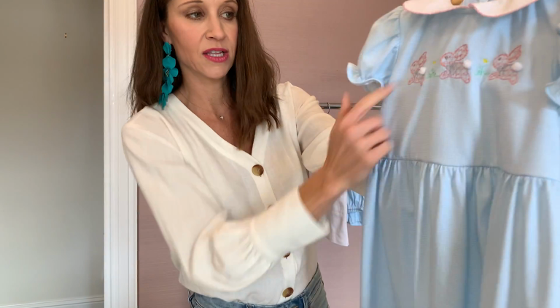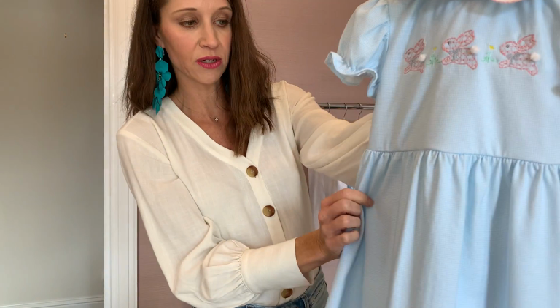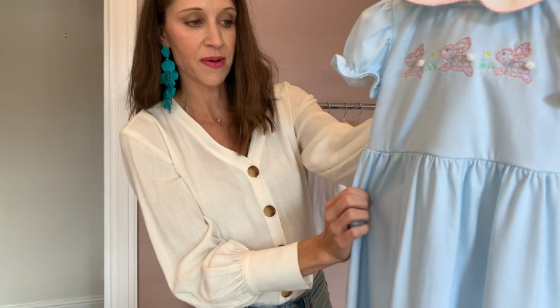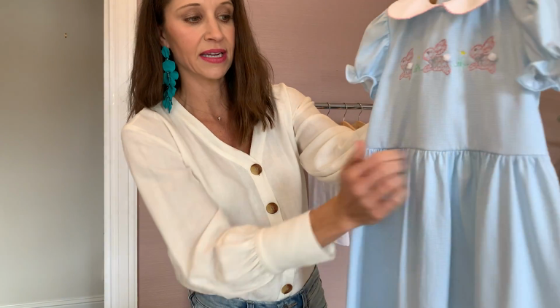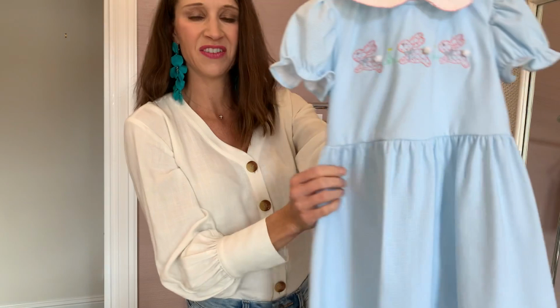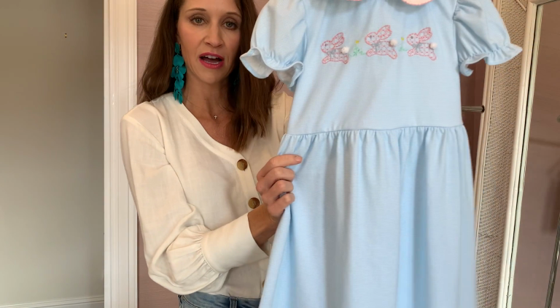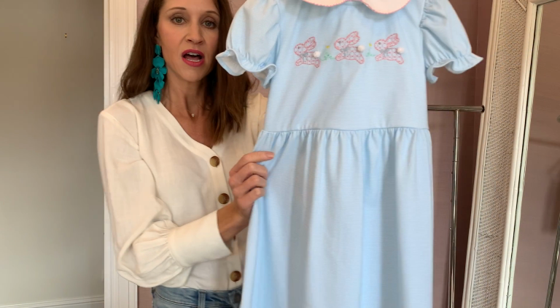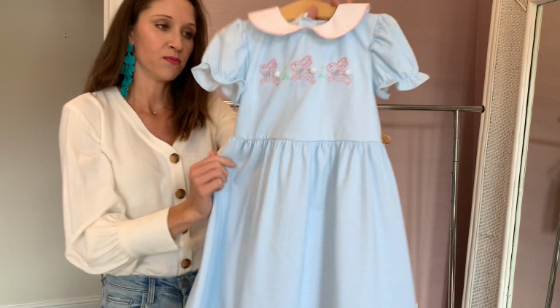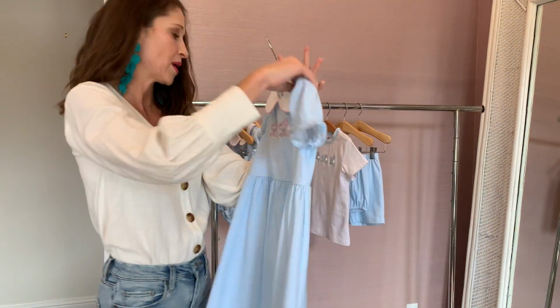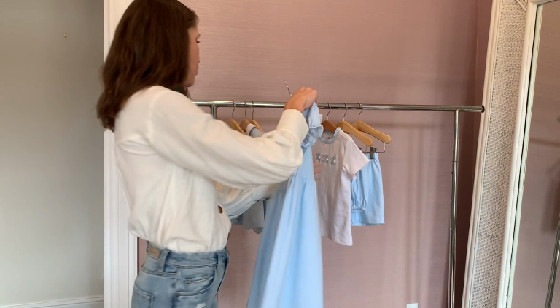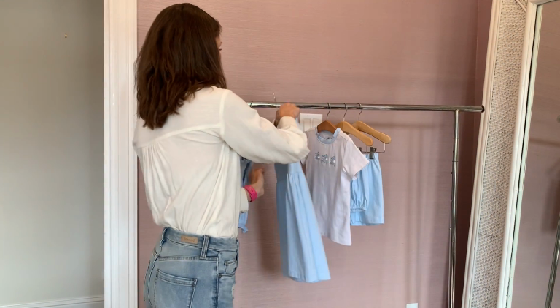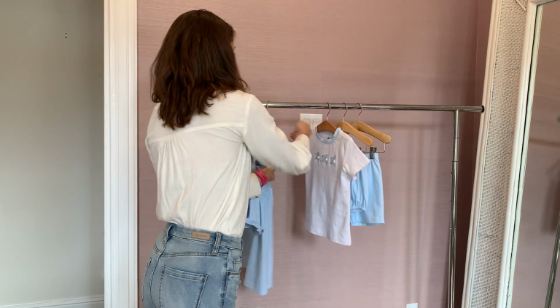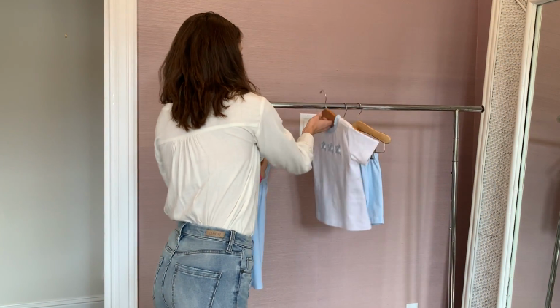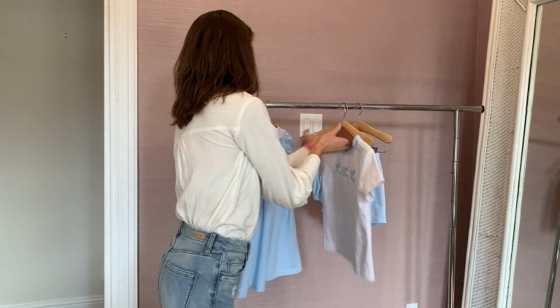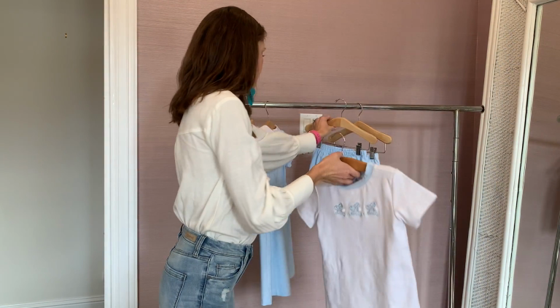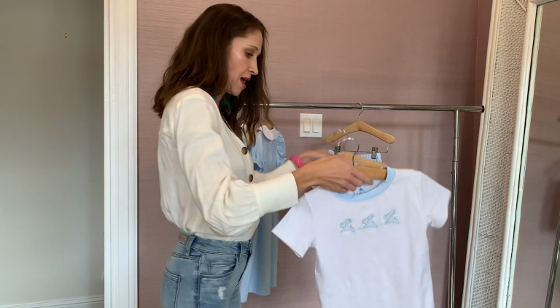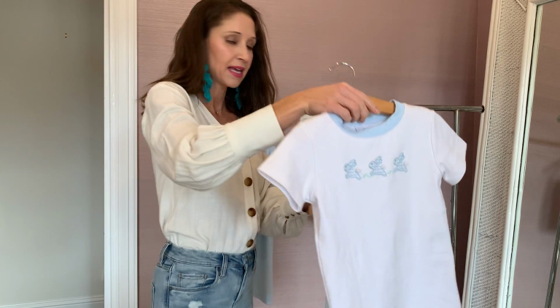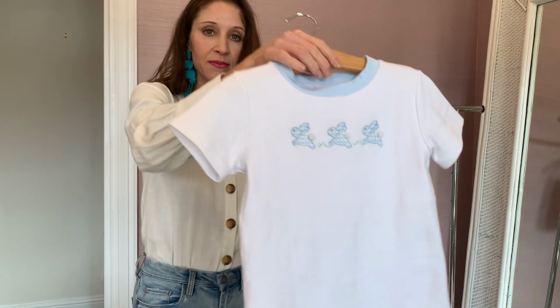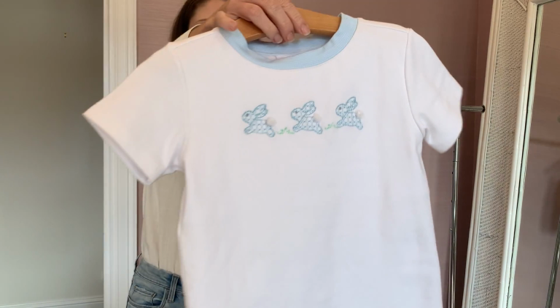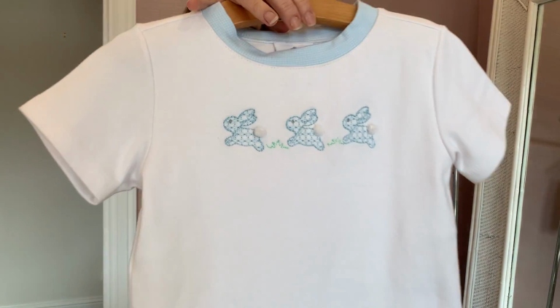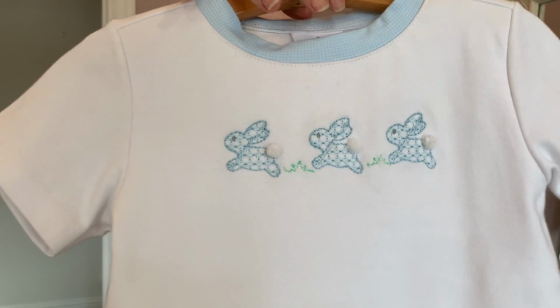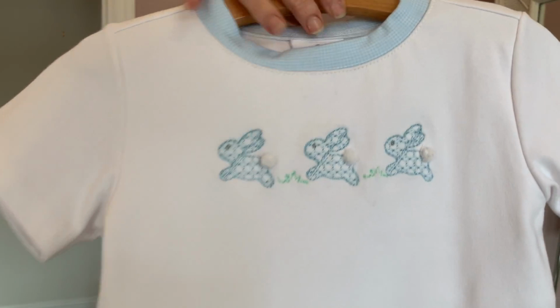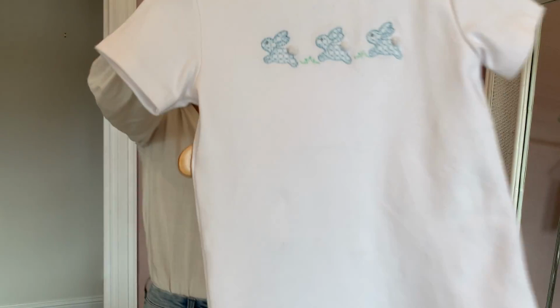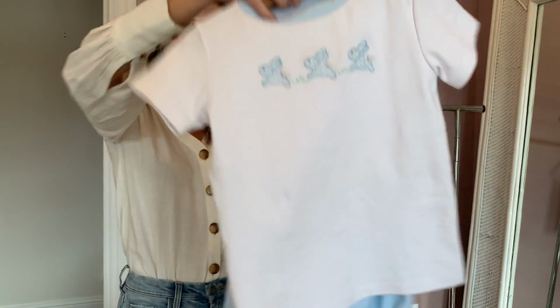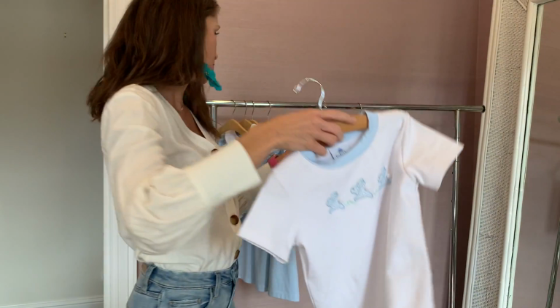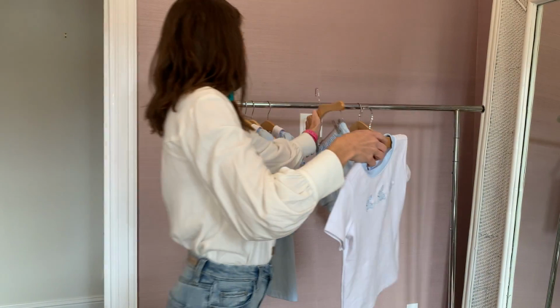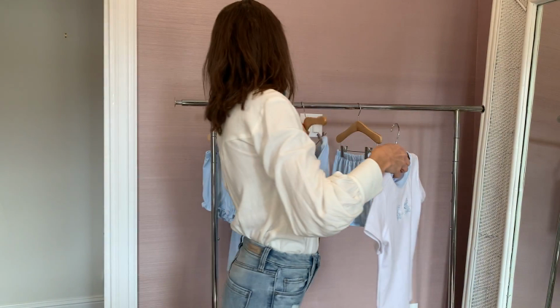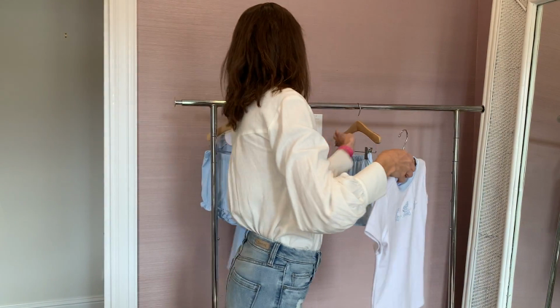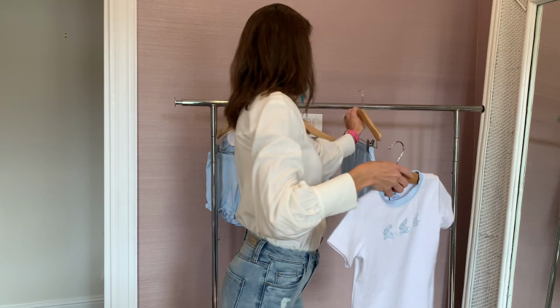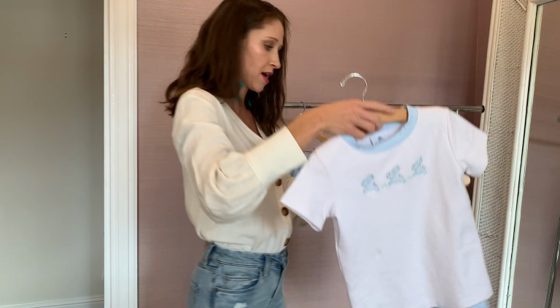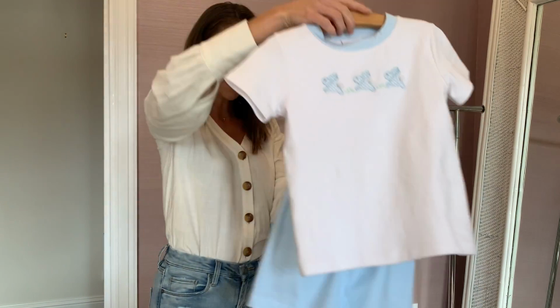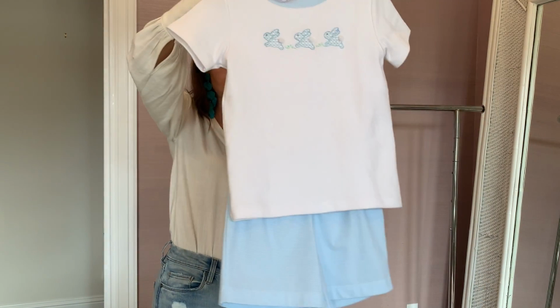Again, the sweet little fluffy bunnies, and this is a very flattering drop waist for the girls. And then the boy set has the same little bunny details, and you can pair it with the bloomers or with the shorts.